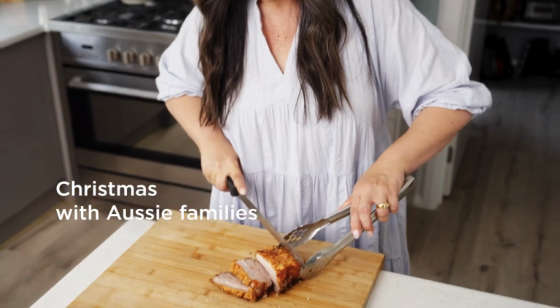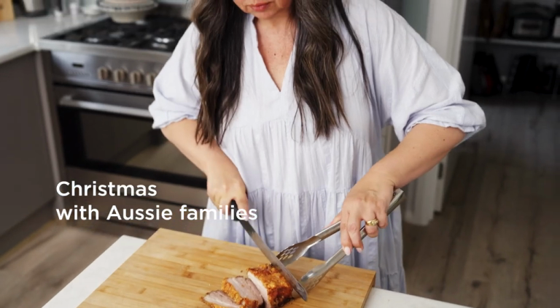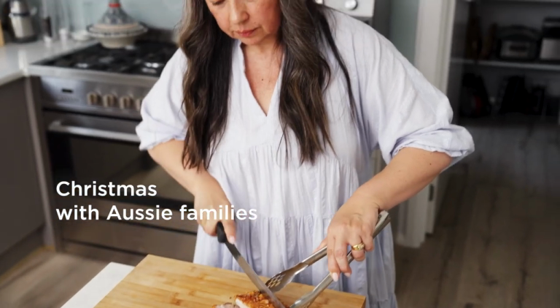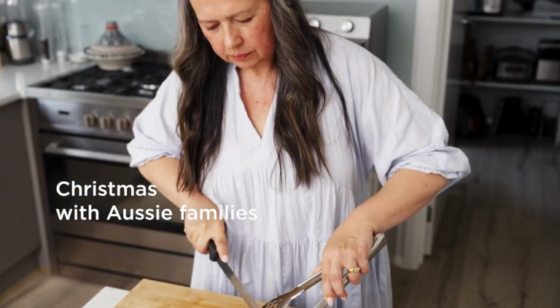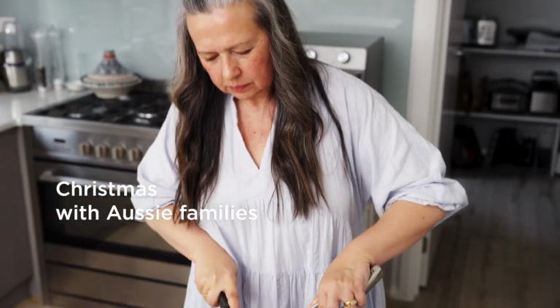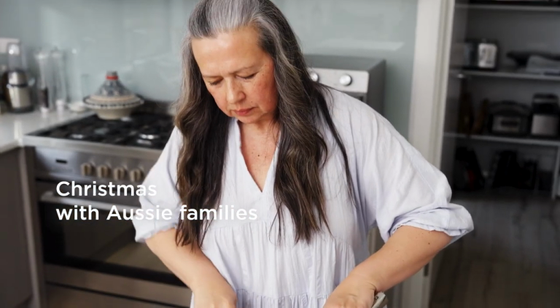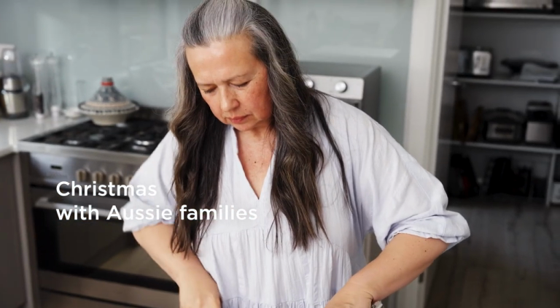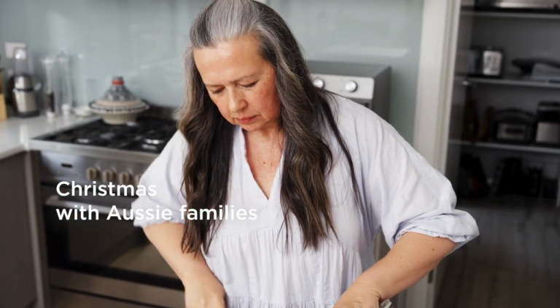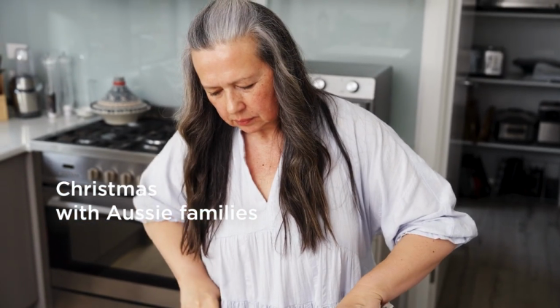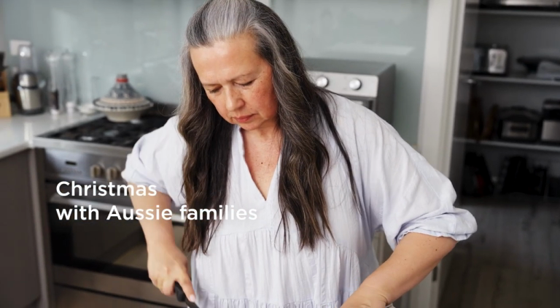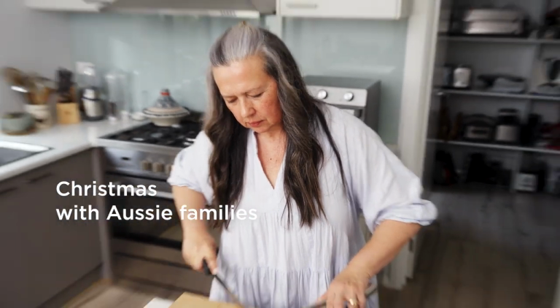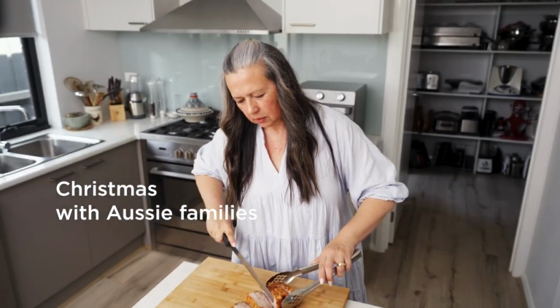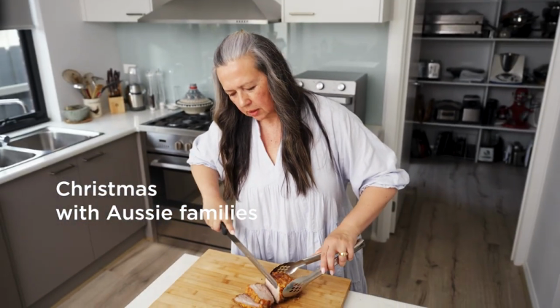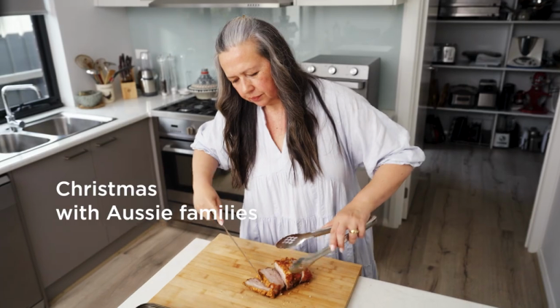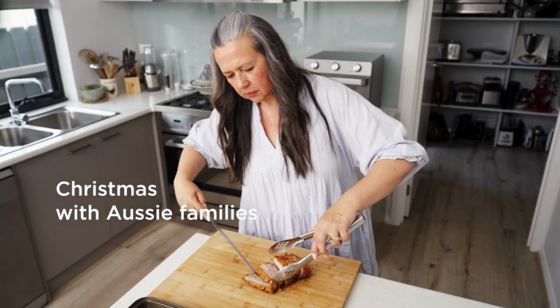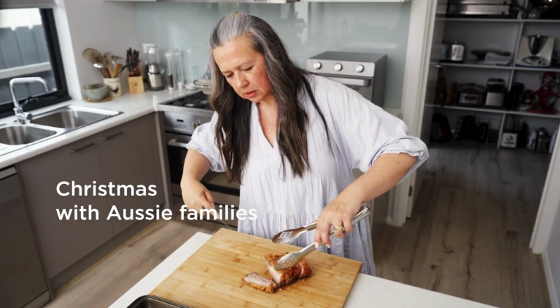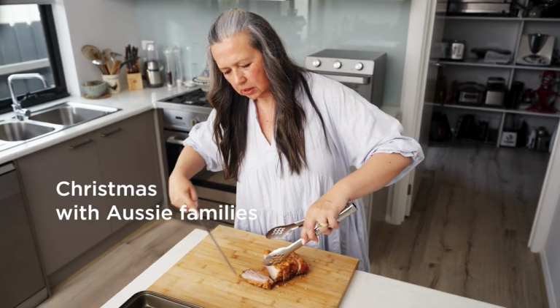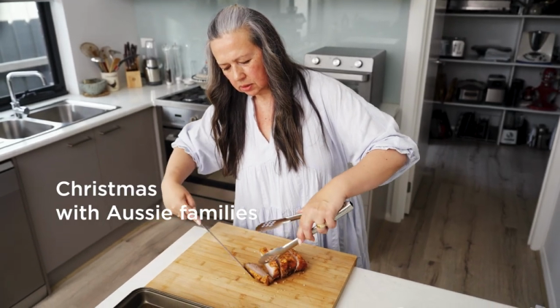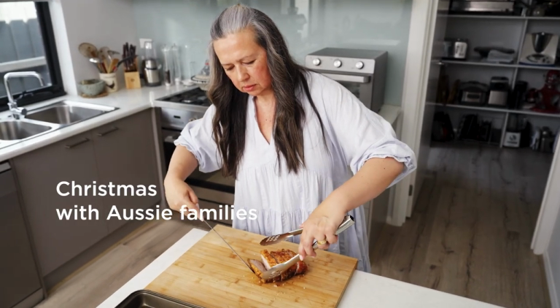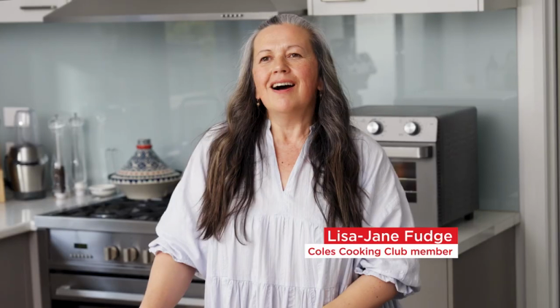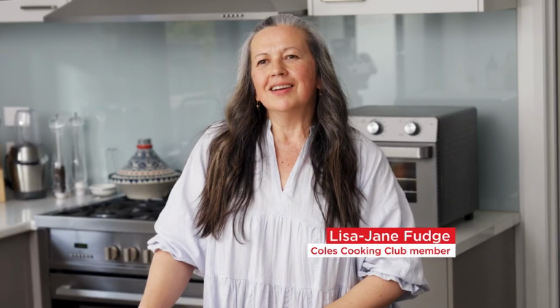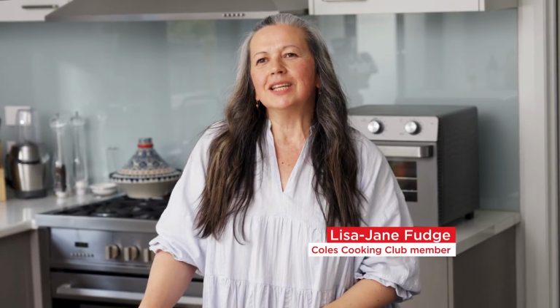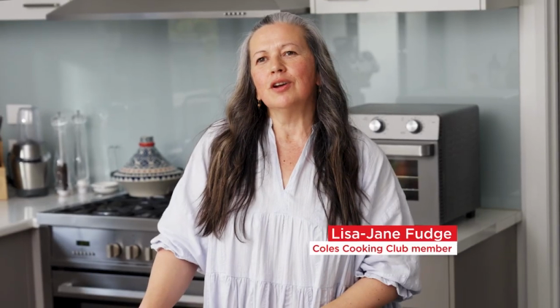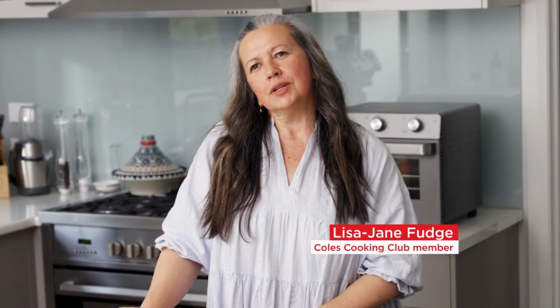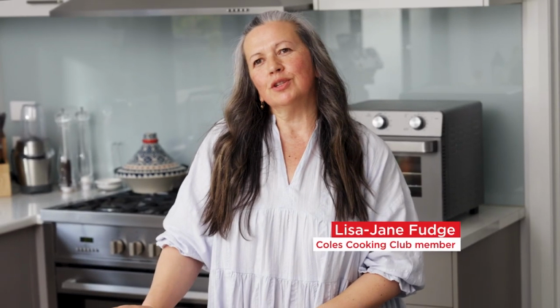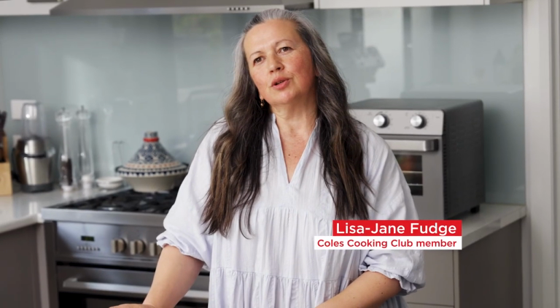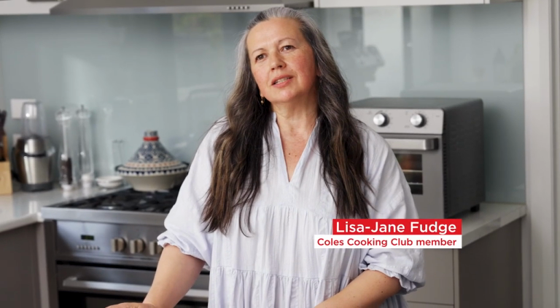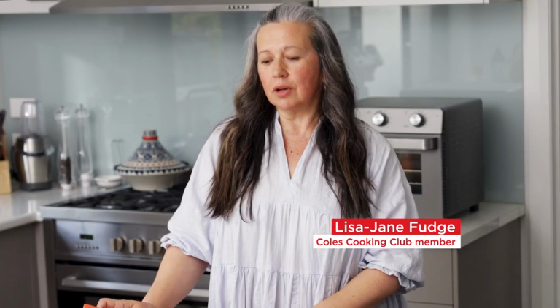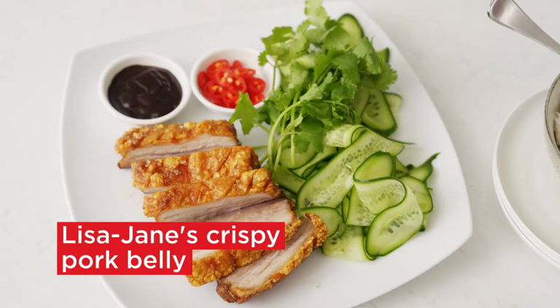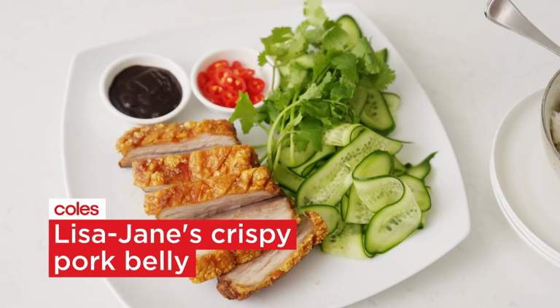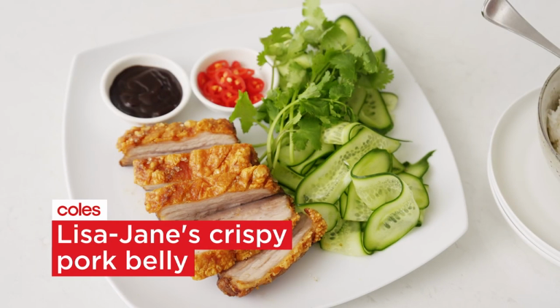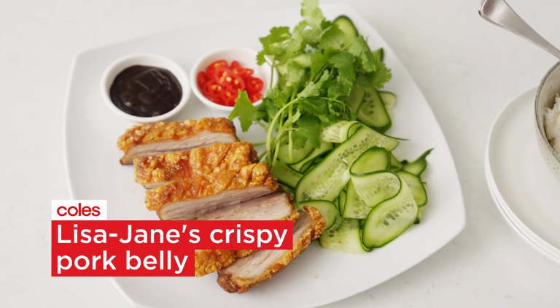Beautiful. Look at that. Delicious. Hi, I'm Lisa and I'm from Botanic Ridge in Victoria, and today we're going to make my crispy pork belly.